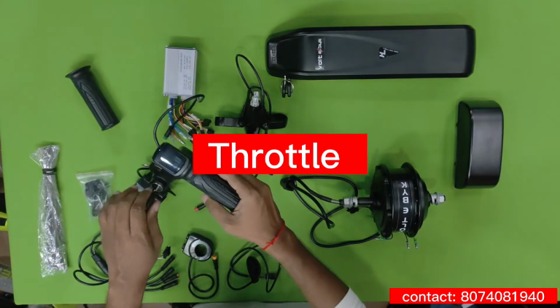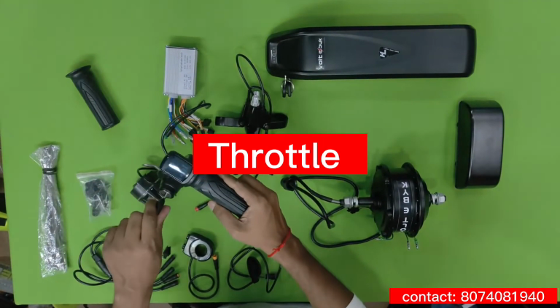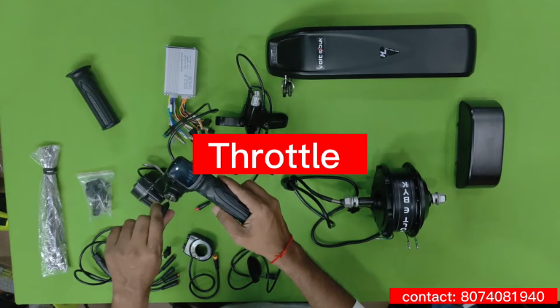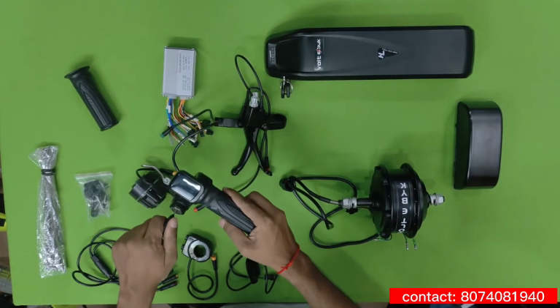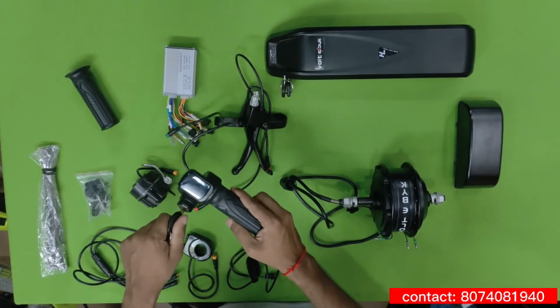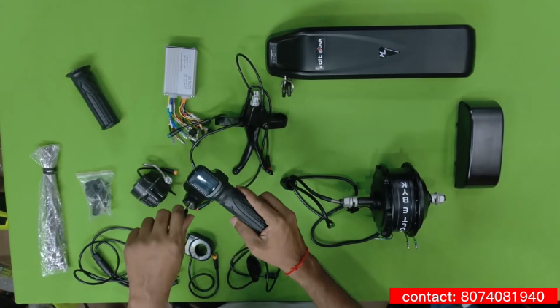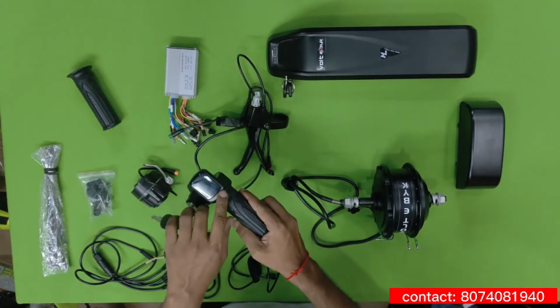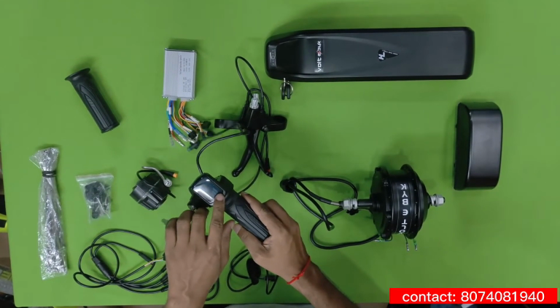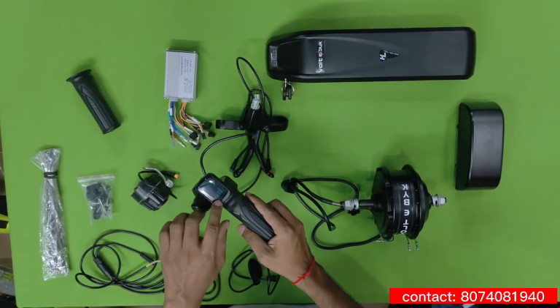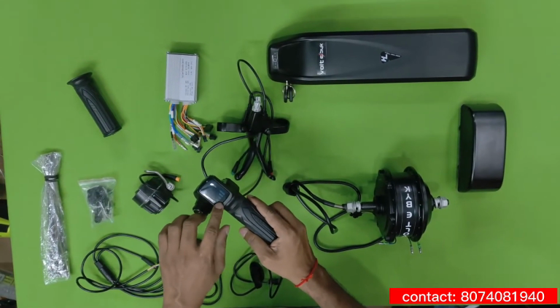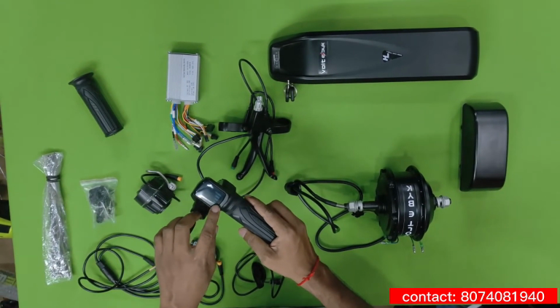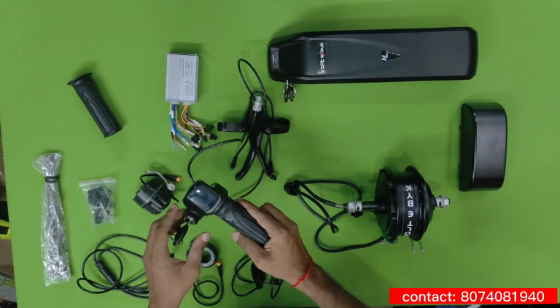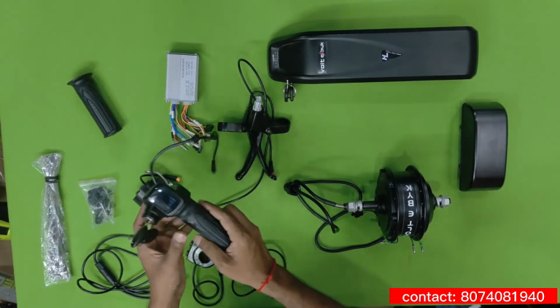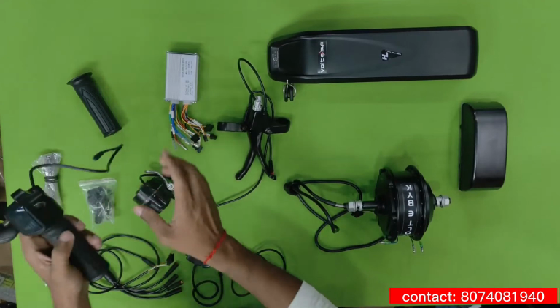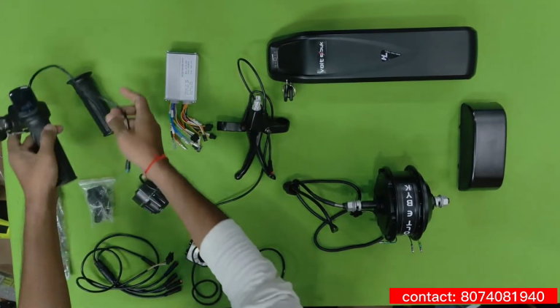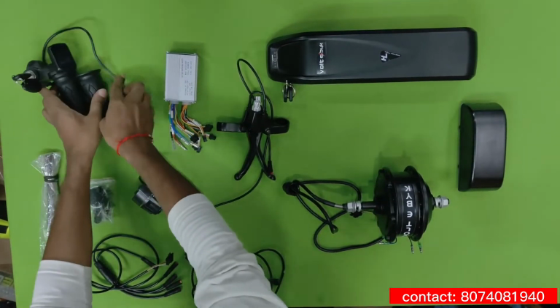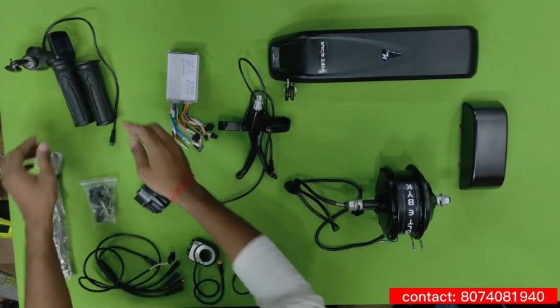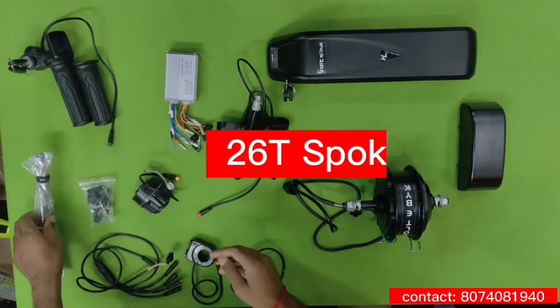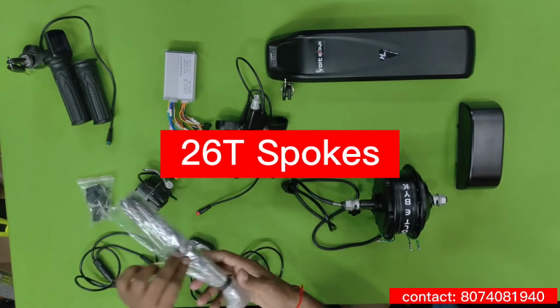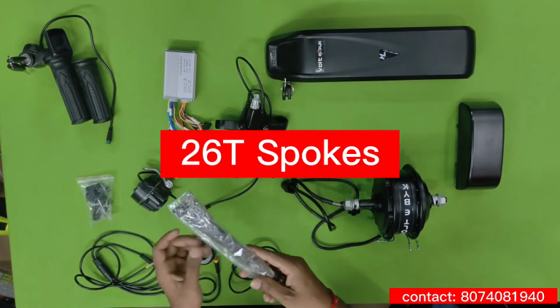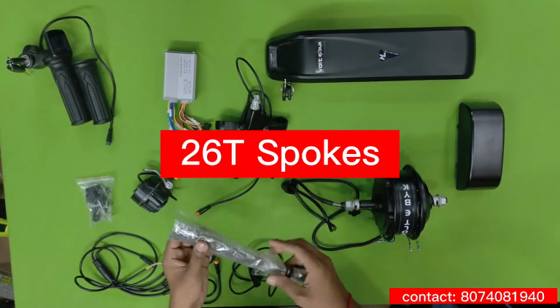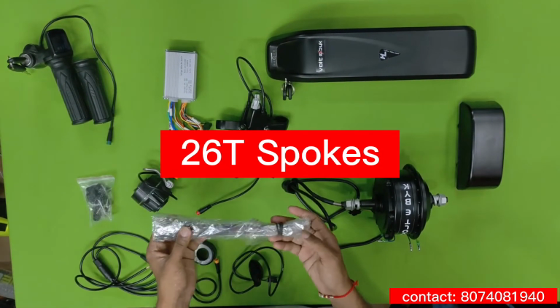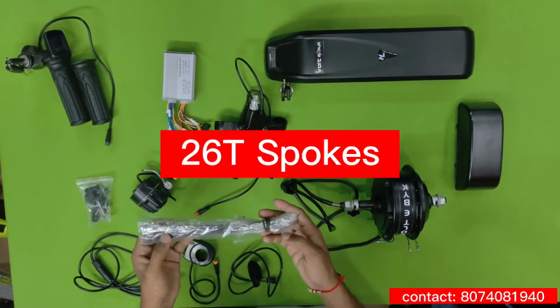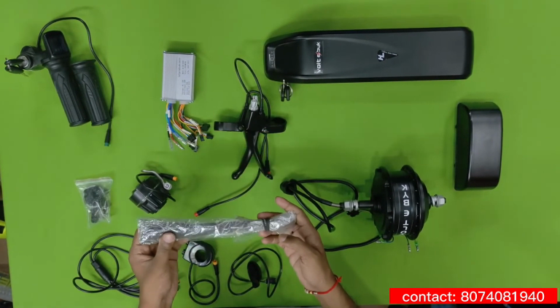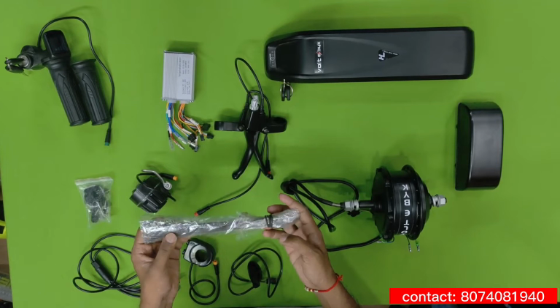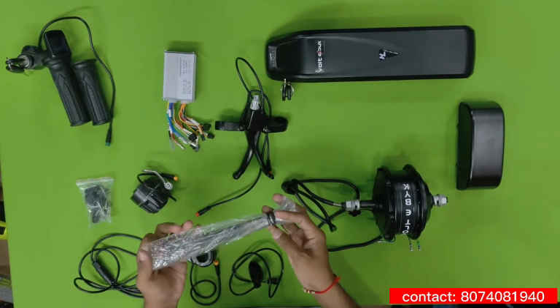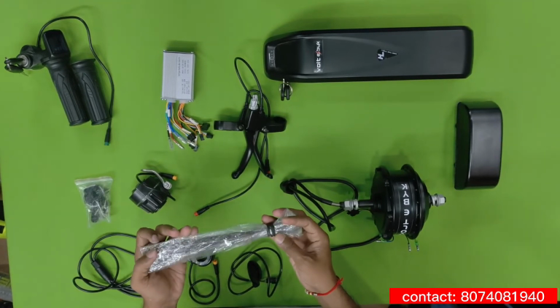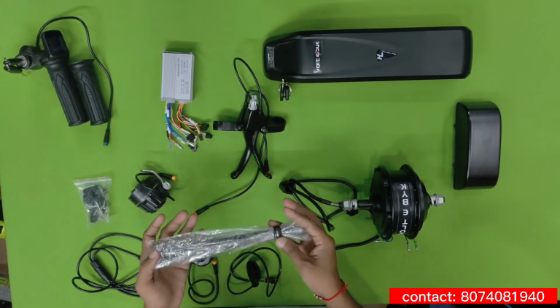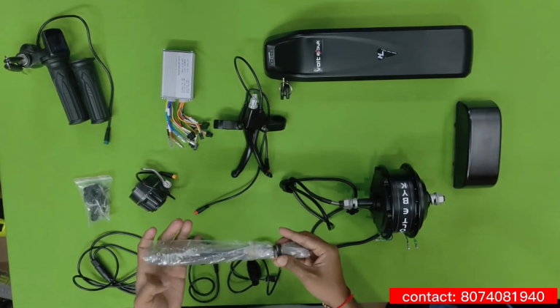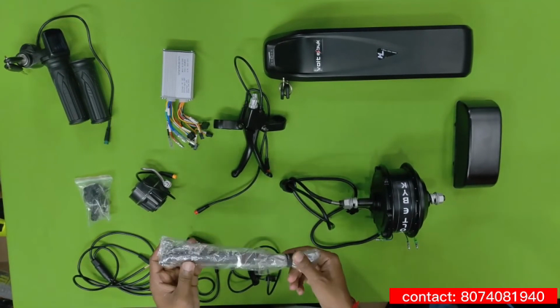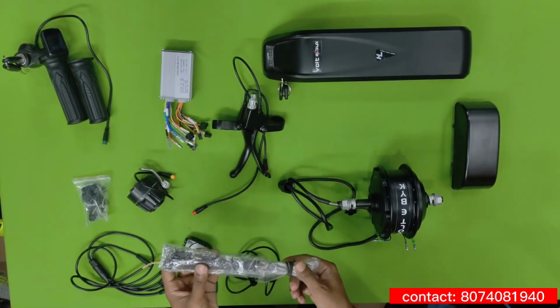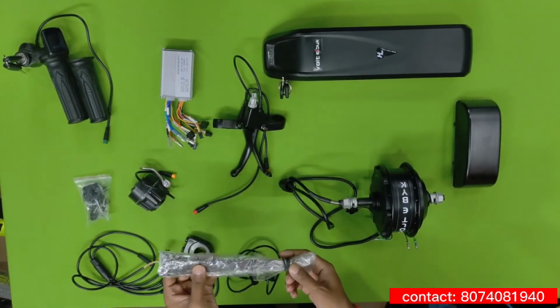This is the throttle, which they are providing with an ignition key. By switching it on, you can see how much battery level it indicates. You can also see the spoke — it basically comes with a 26-inch spoke size.